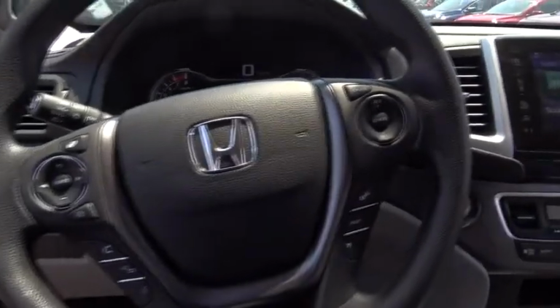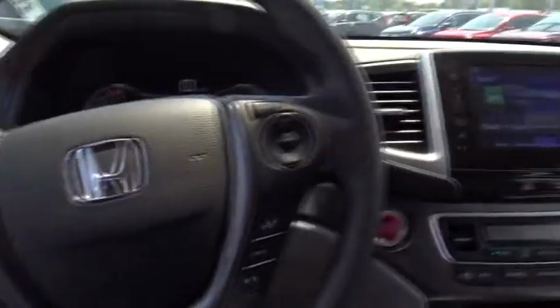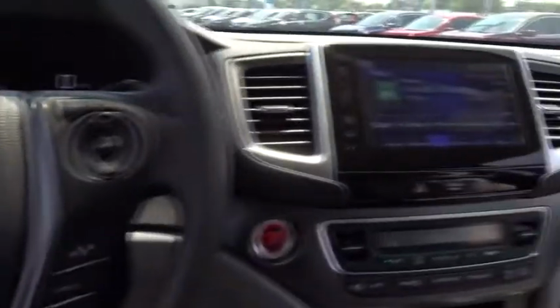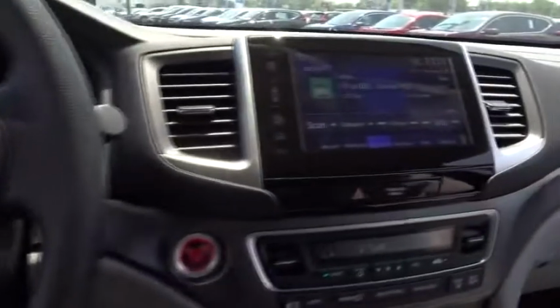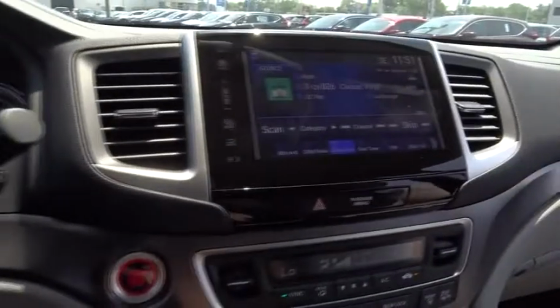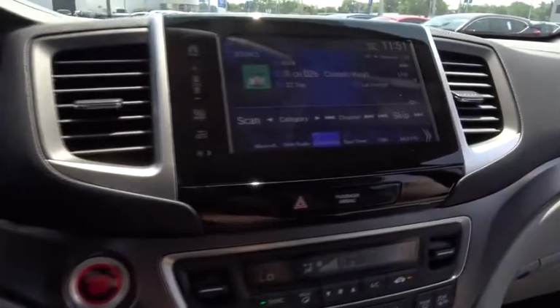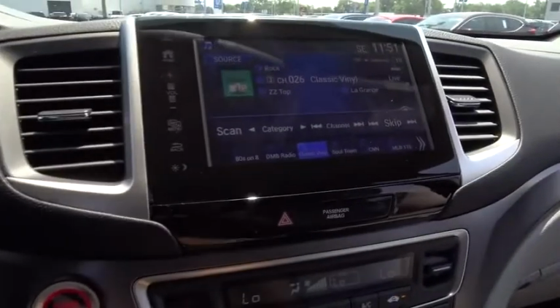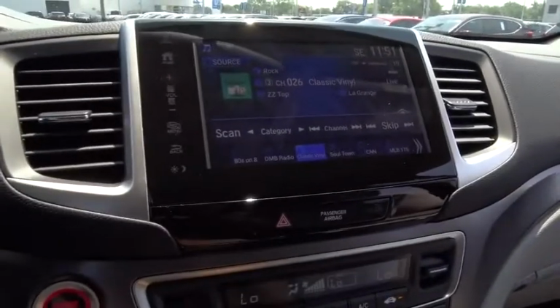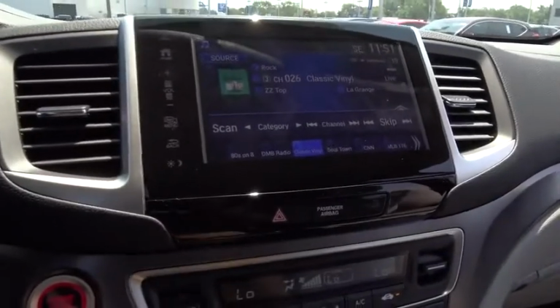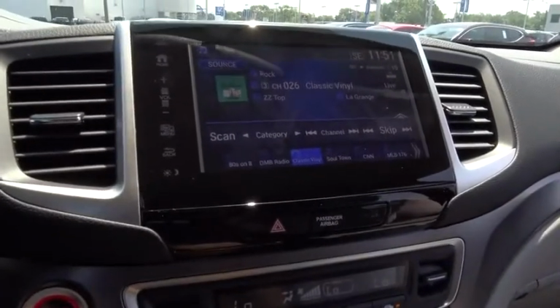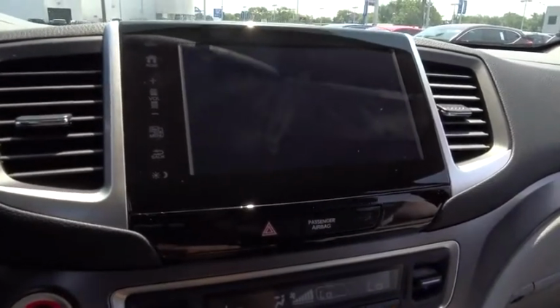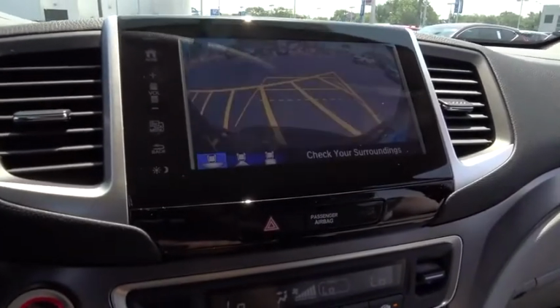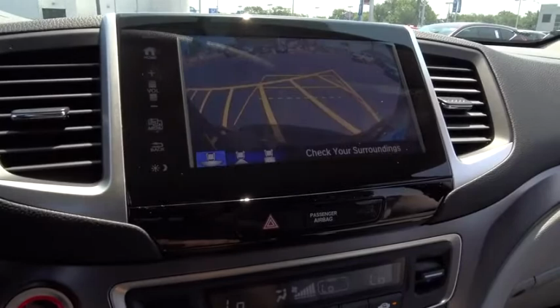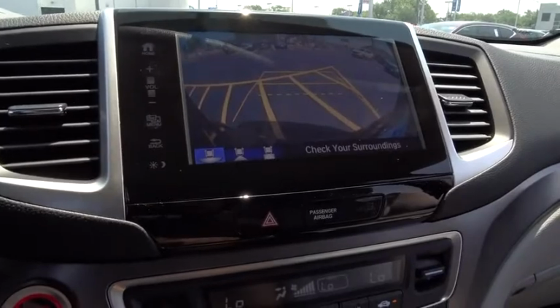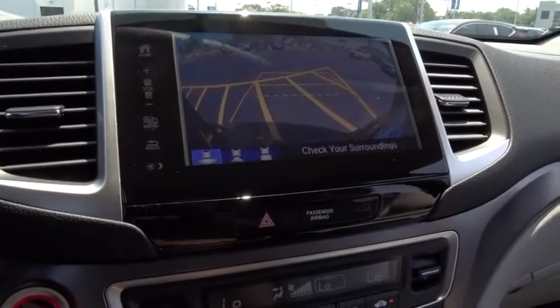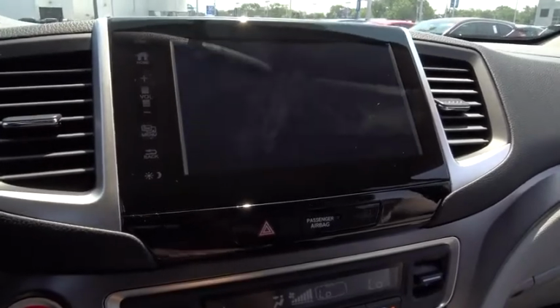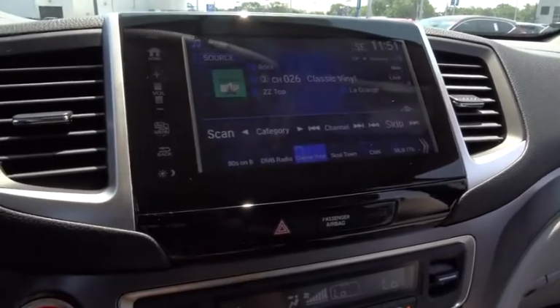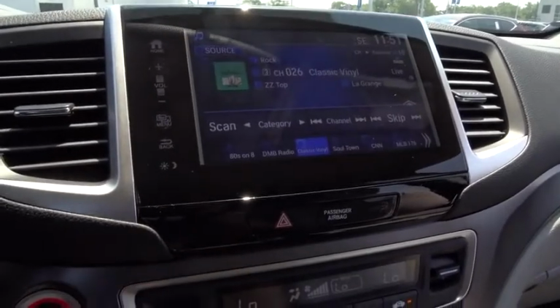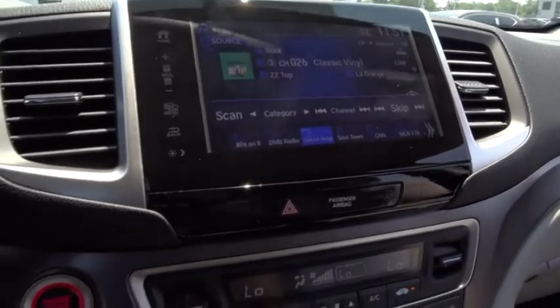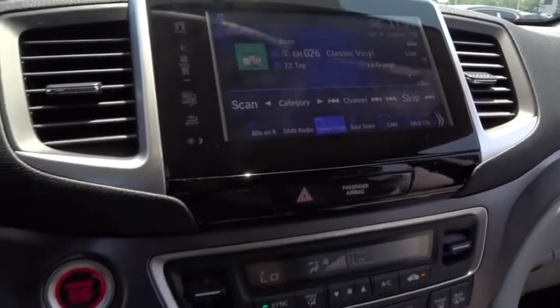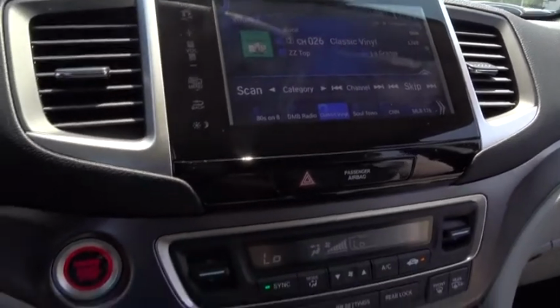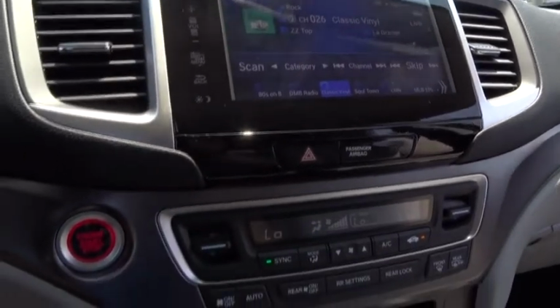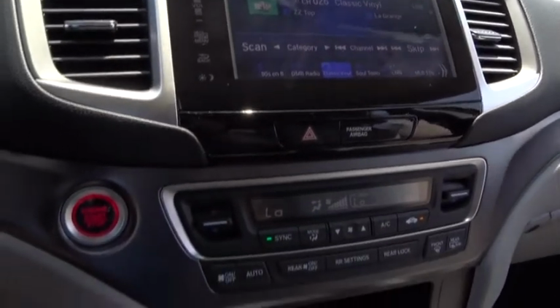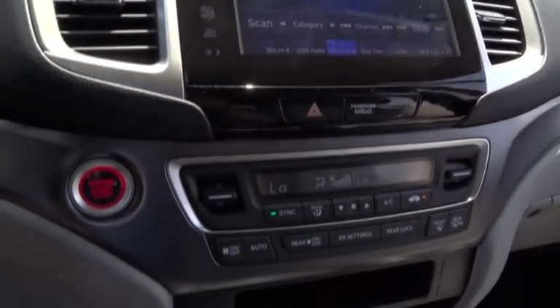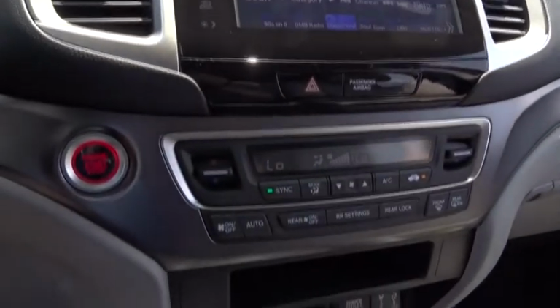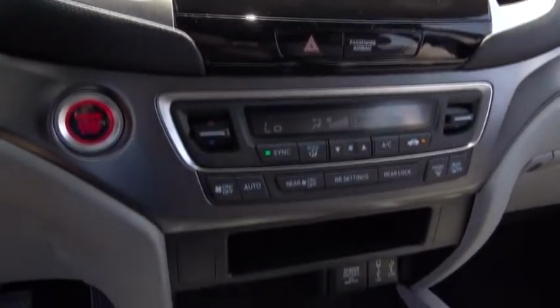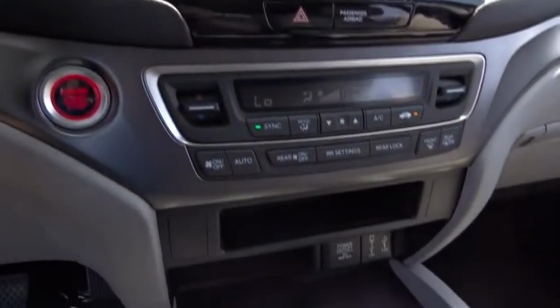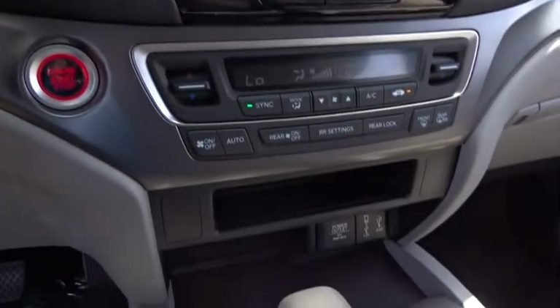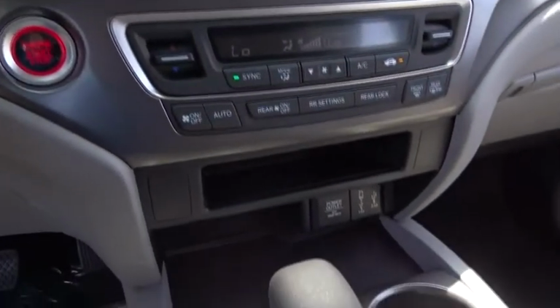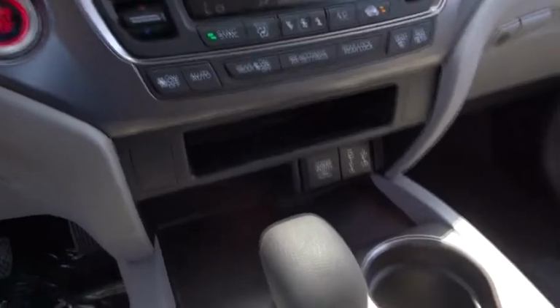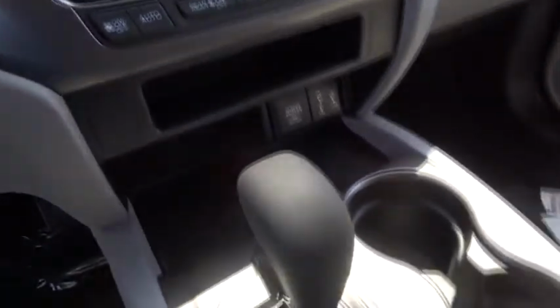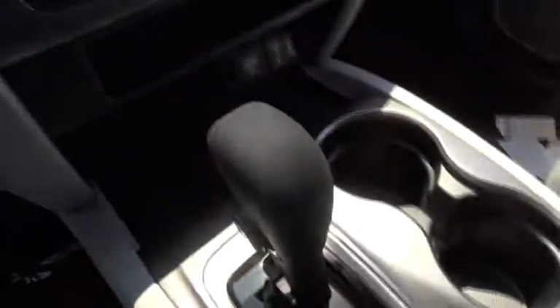Fog light. Compass. Trip computer. Remote keyless entry. Brake assist. Tachometer. Overhead console. Panic alarm. Tilt steering wheel. Driver vanity mirror.